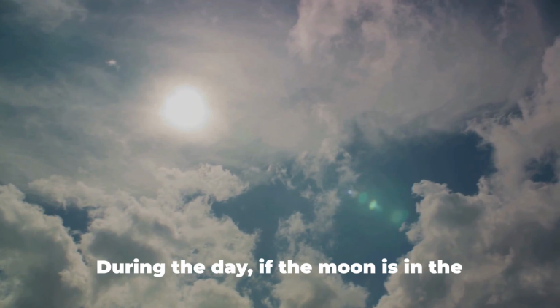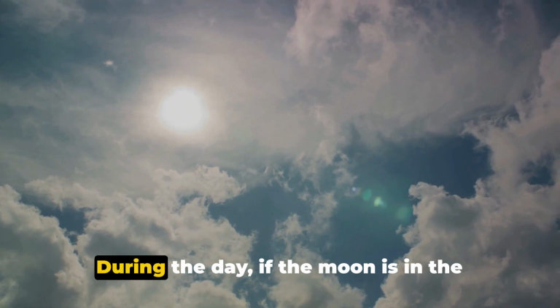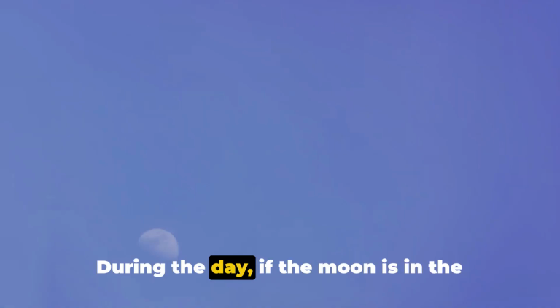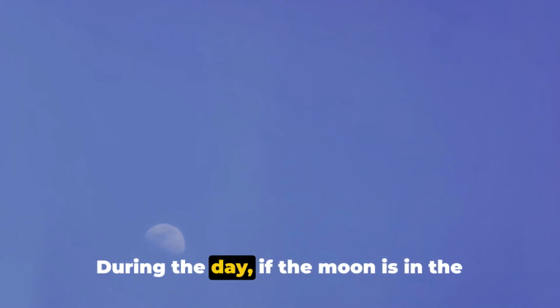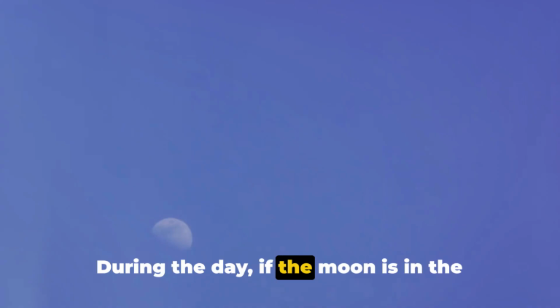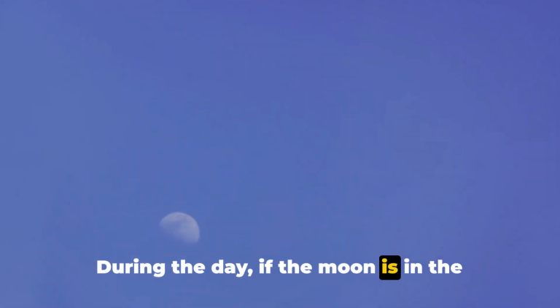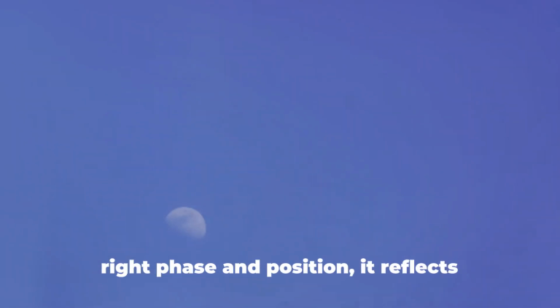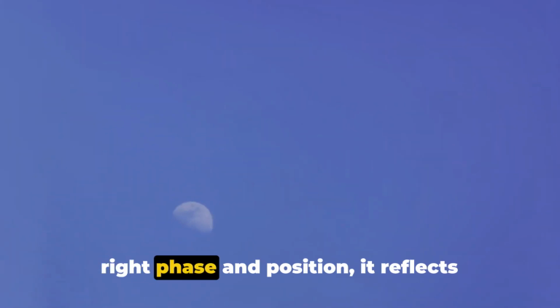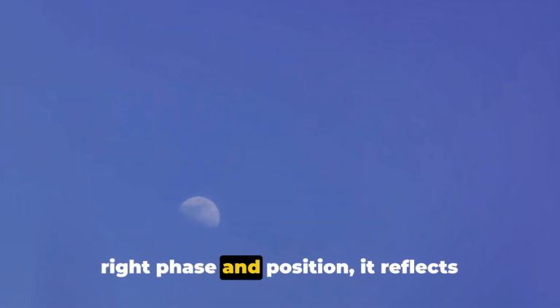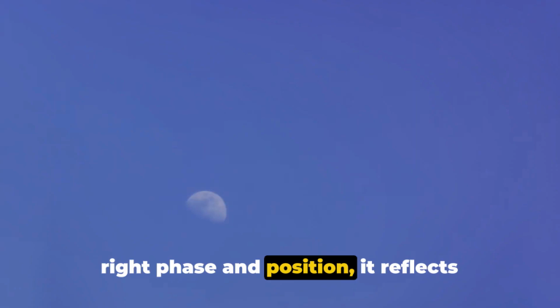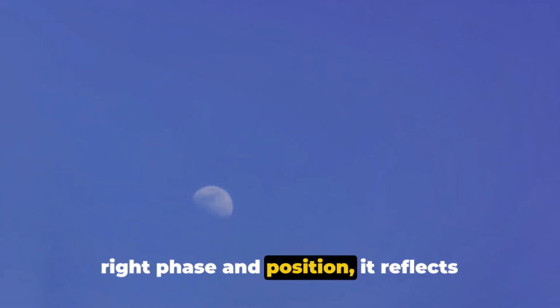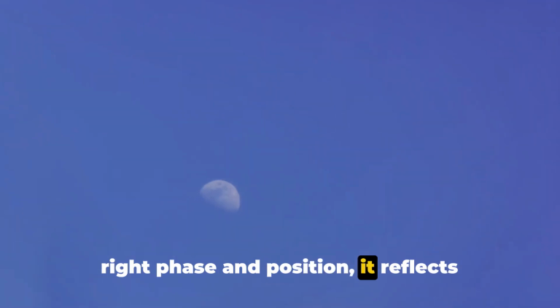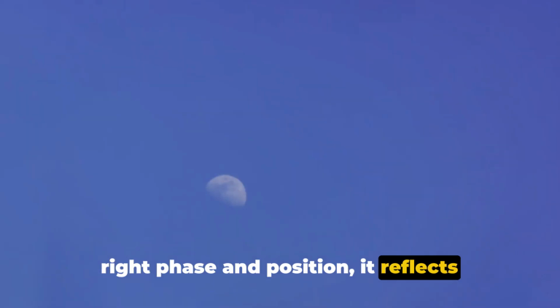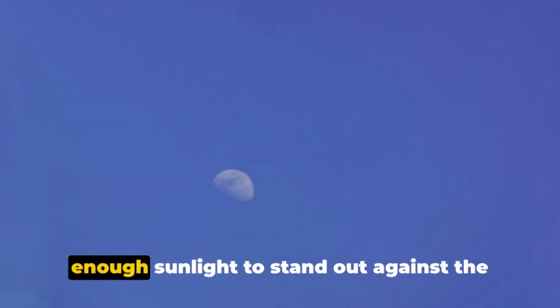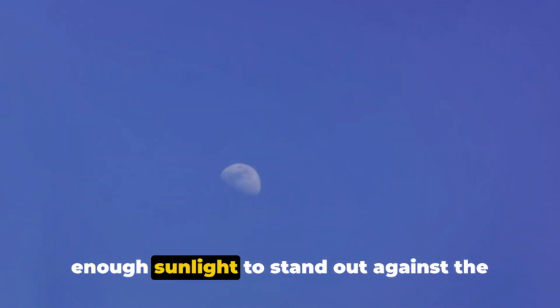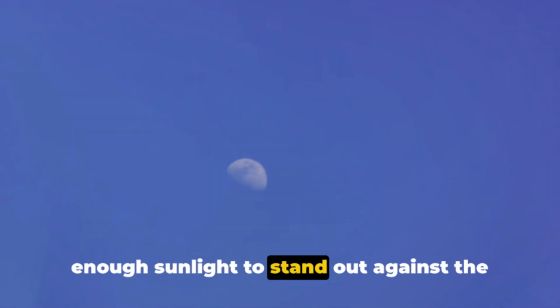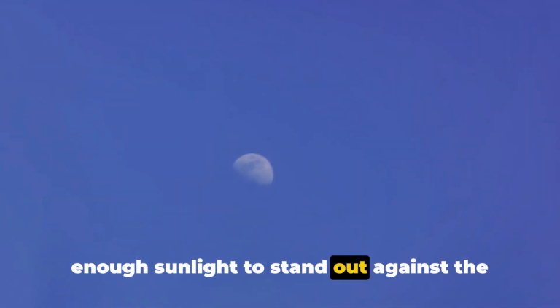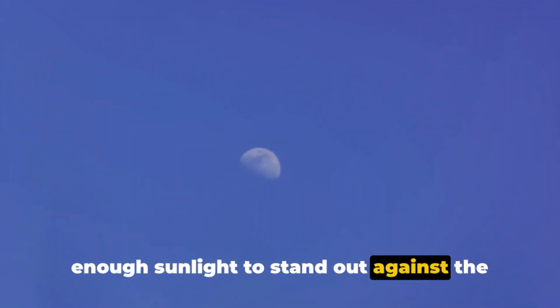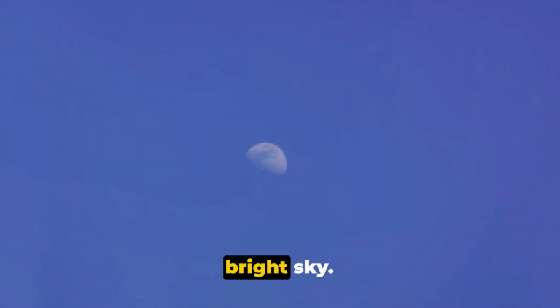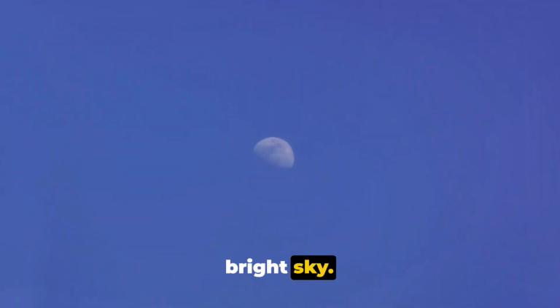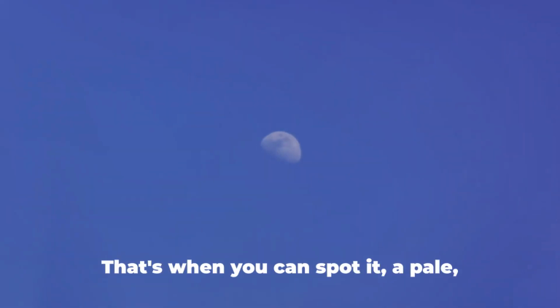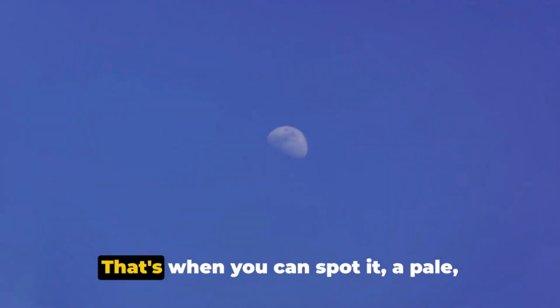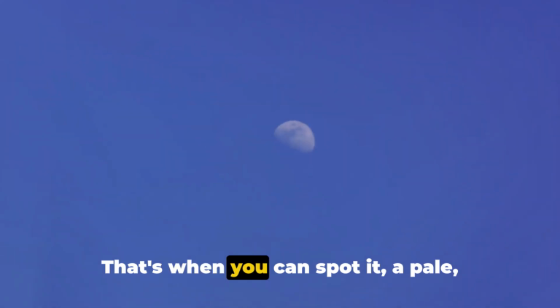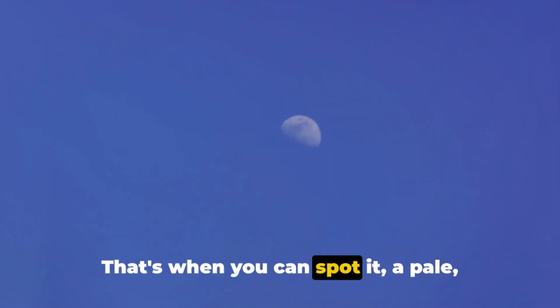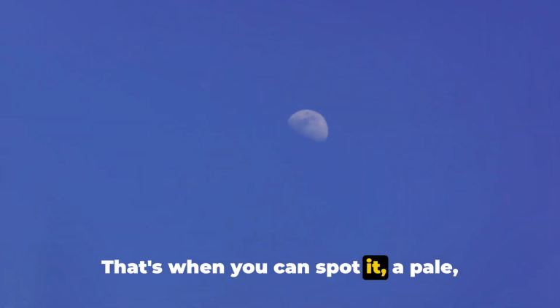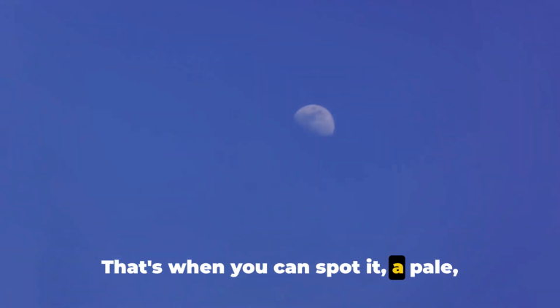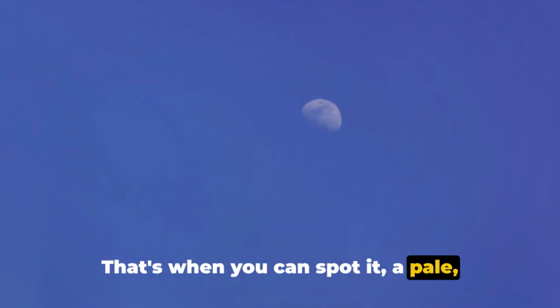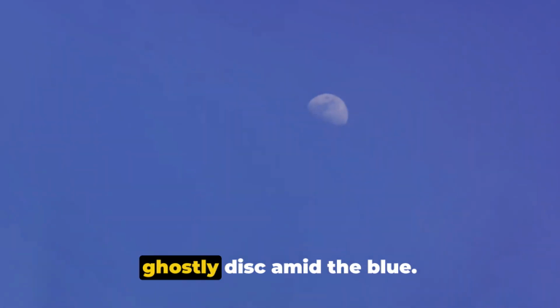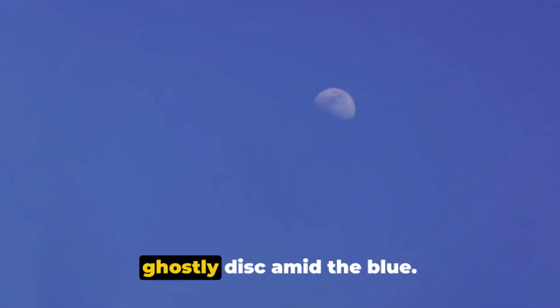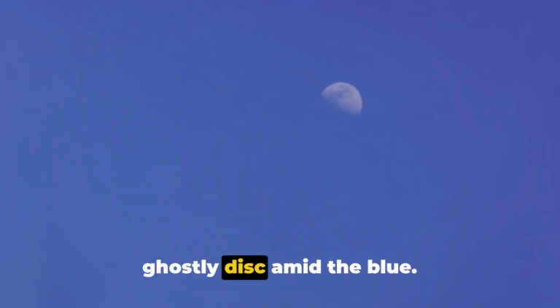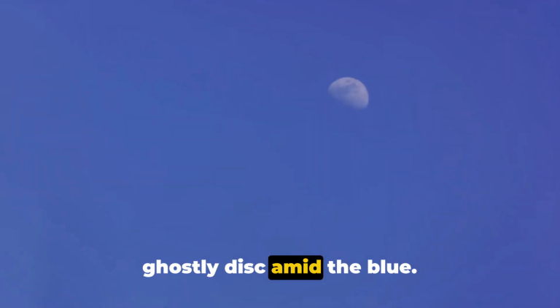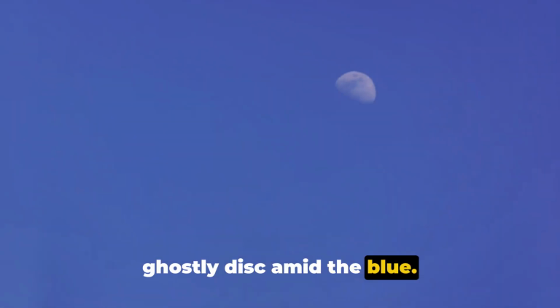During the day, if the moon is in the right phase and position, it reflects enough sunlight to stand out against the bright sky. That's when you can spot it — a pale, ghostly disk amid the blue.